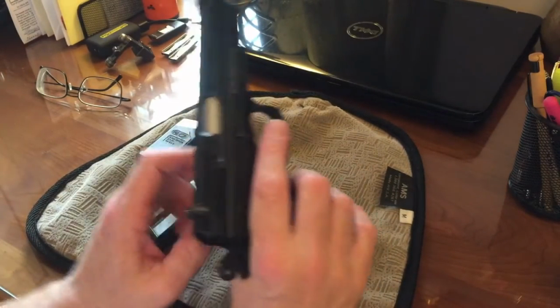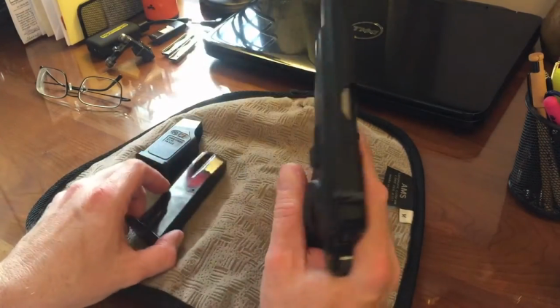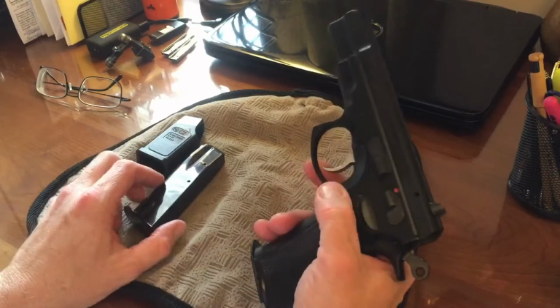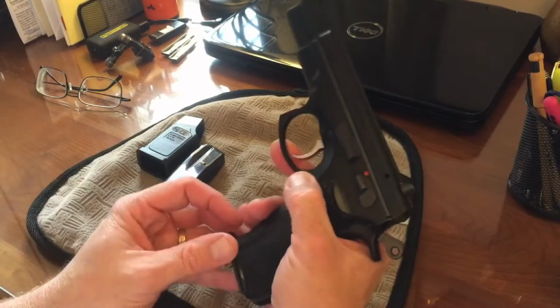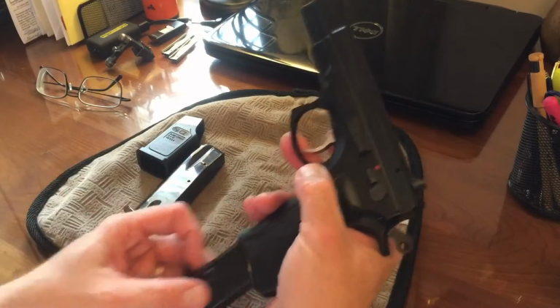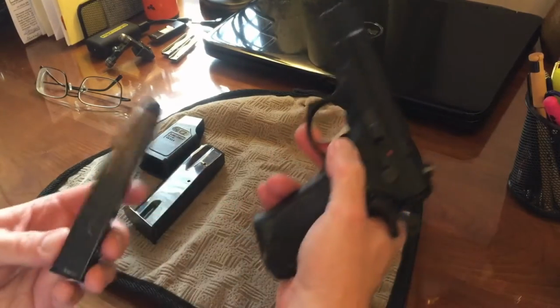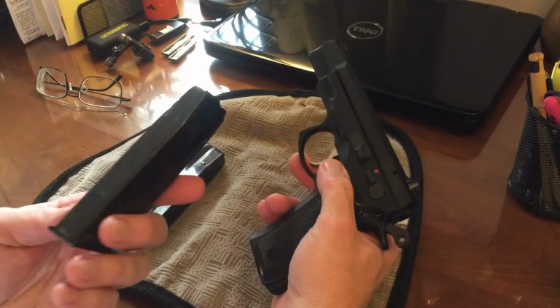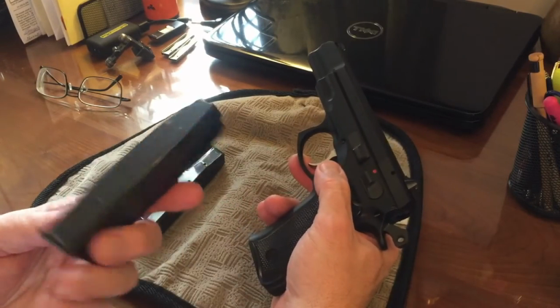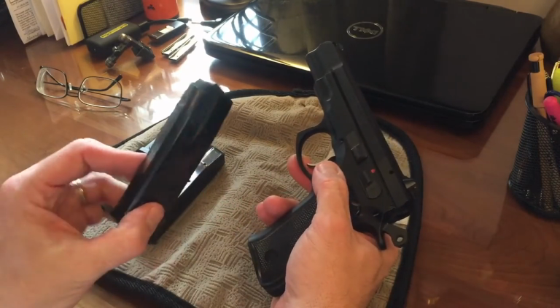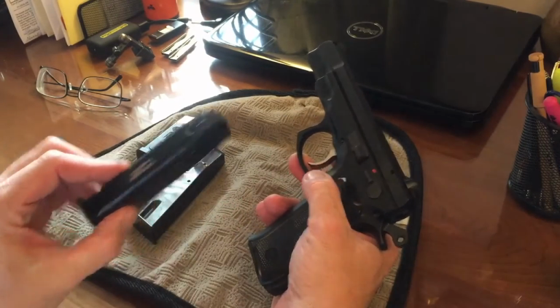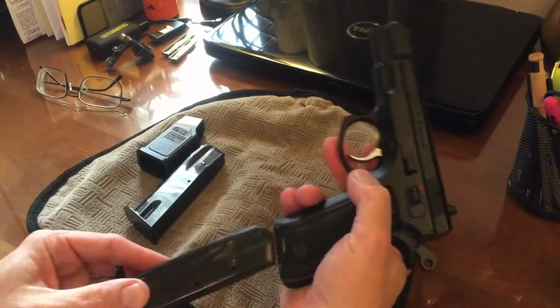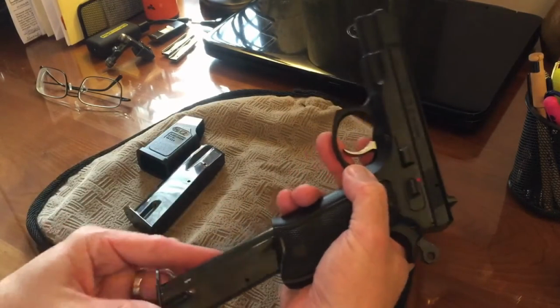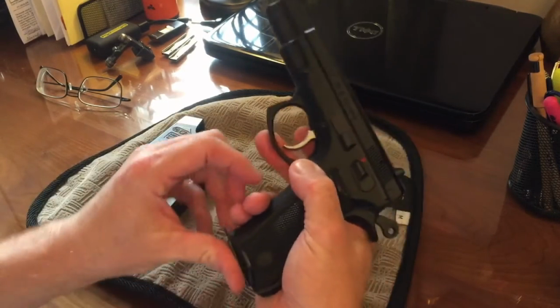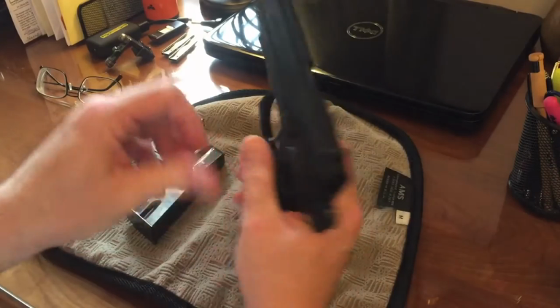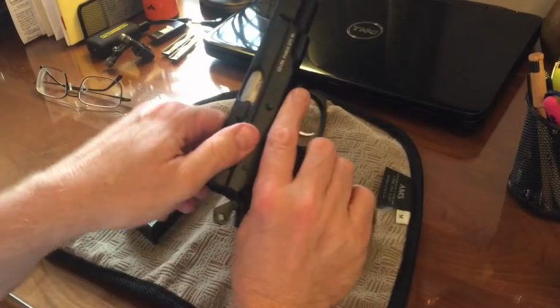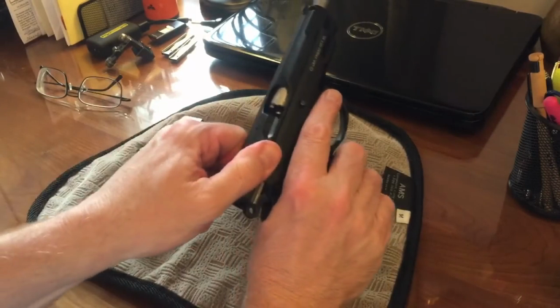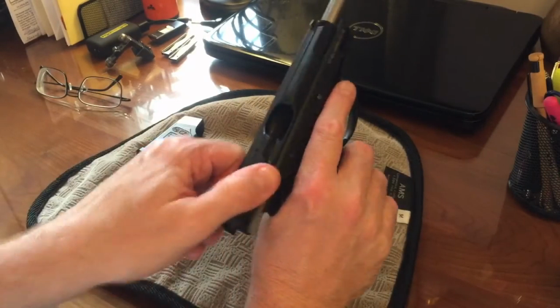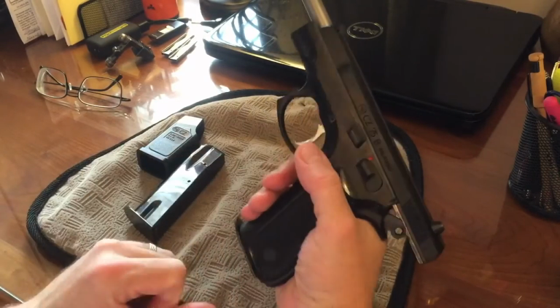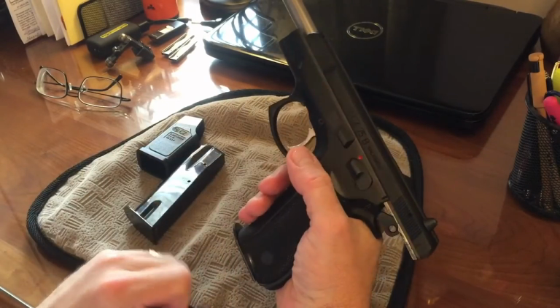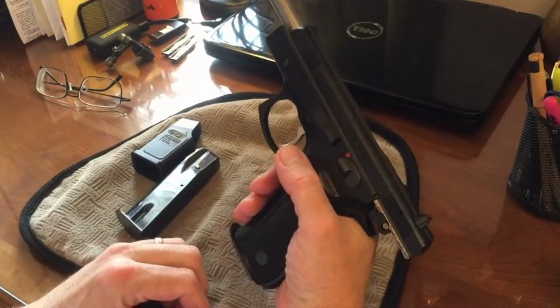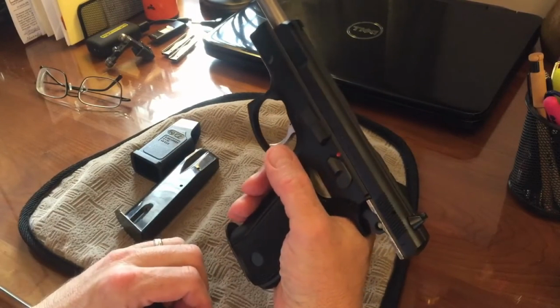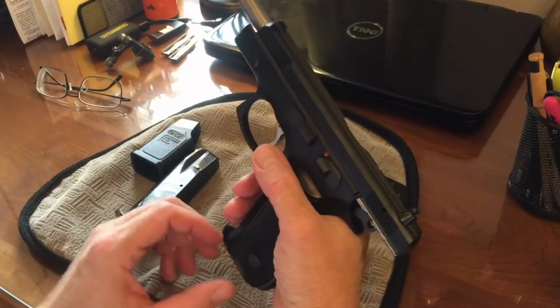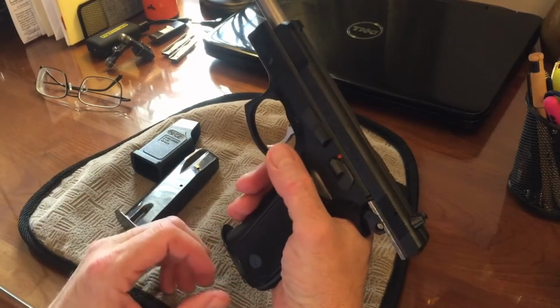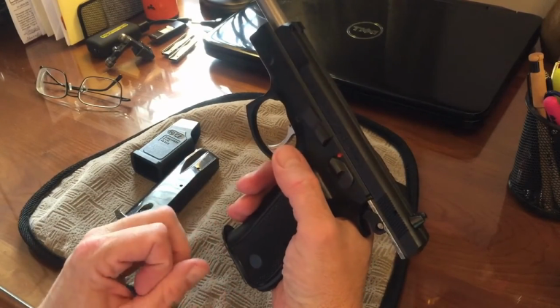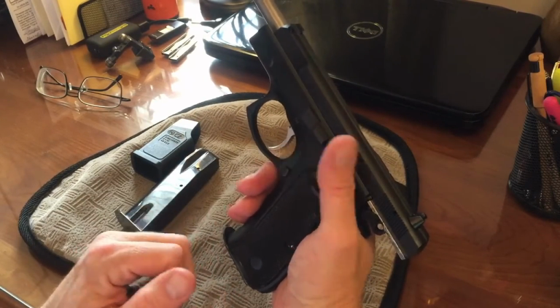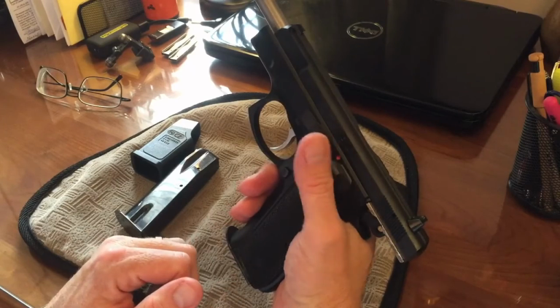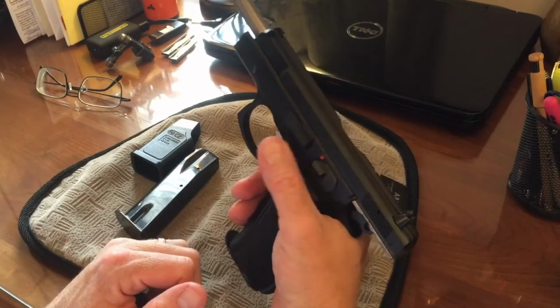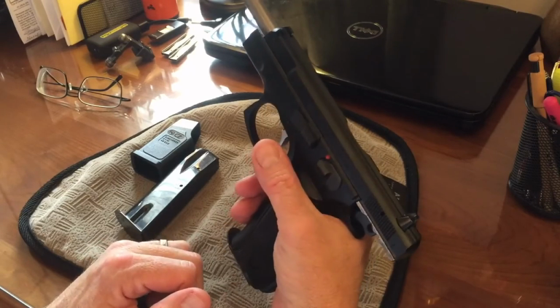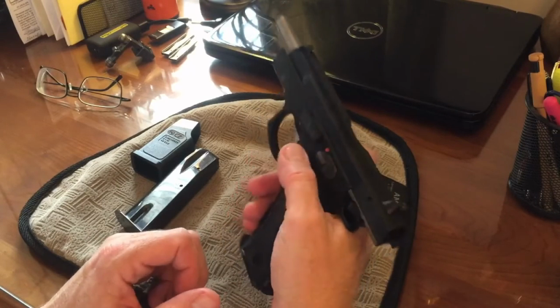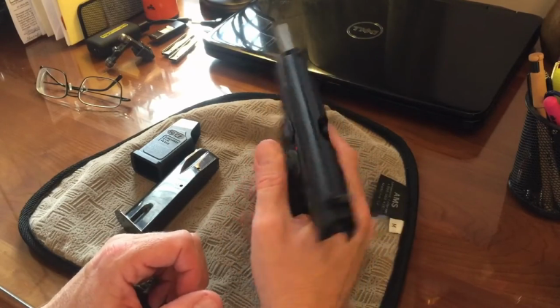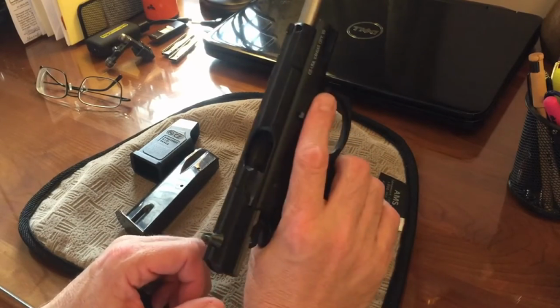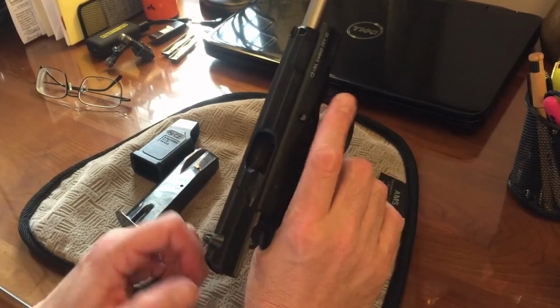A couple of features of the pistol — as you can see here, a 15-round magazine, which people call standard capacity now, but it was a high-capacity magazine compared to the eight-round magazines that were standard at the time.